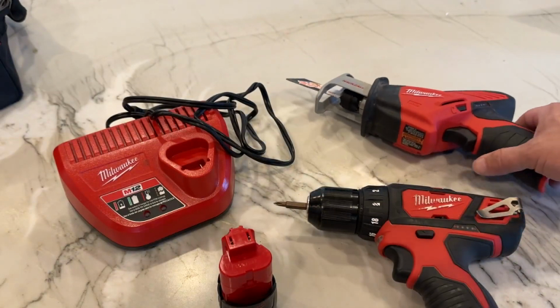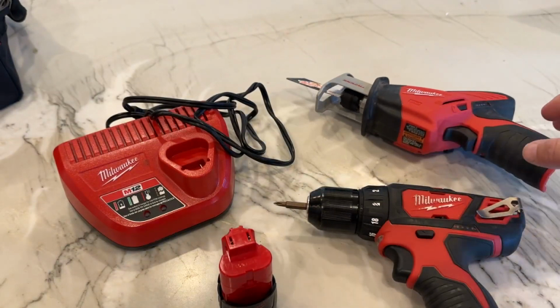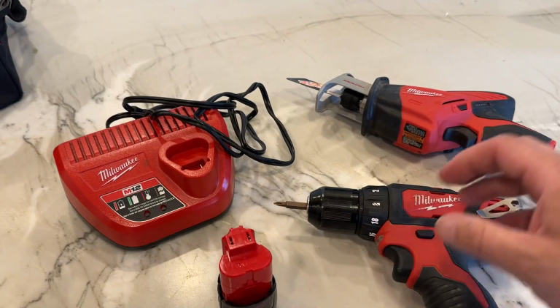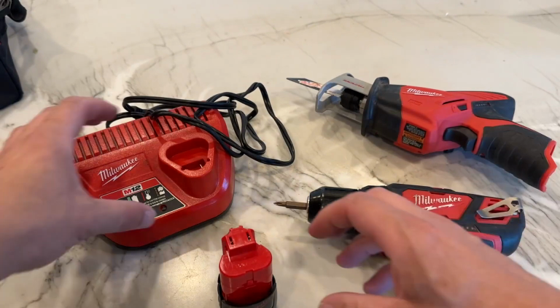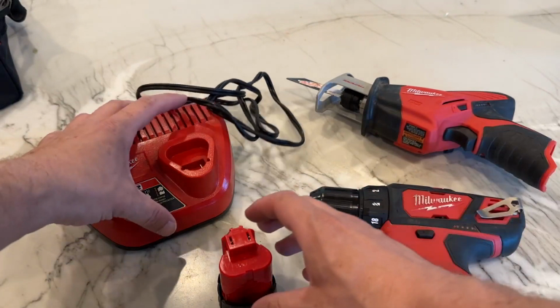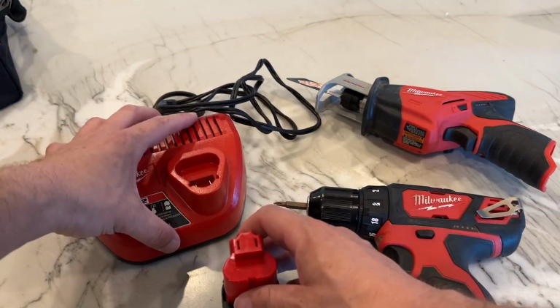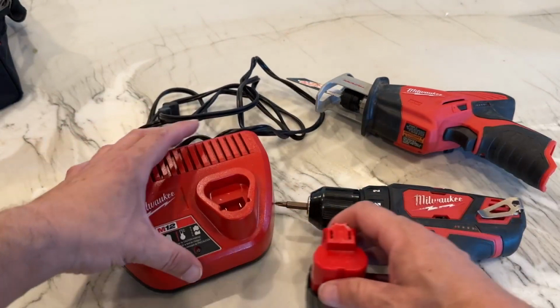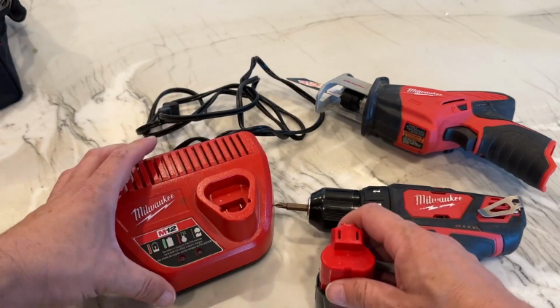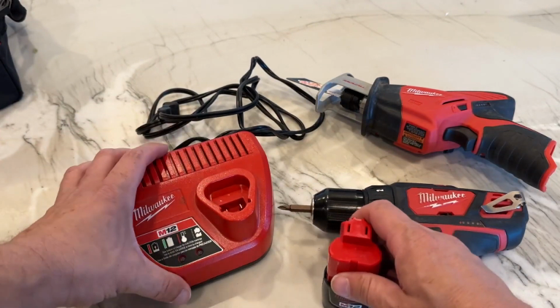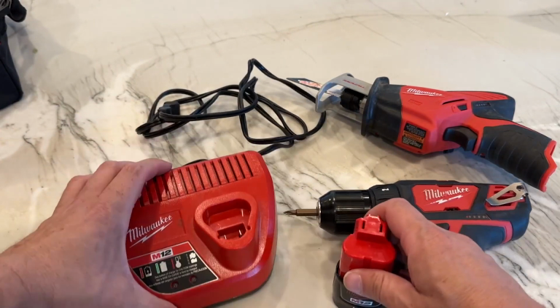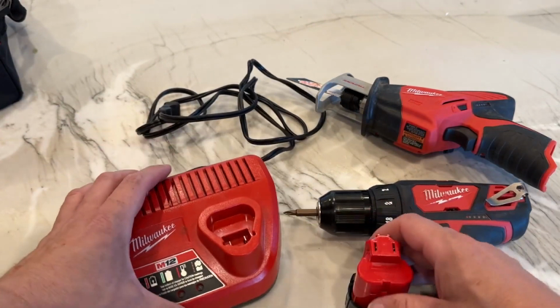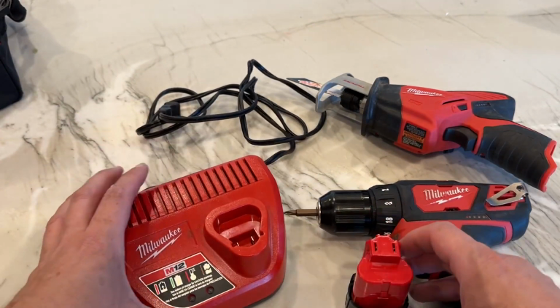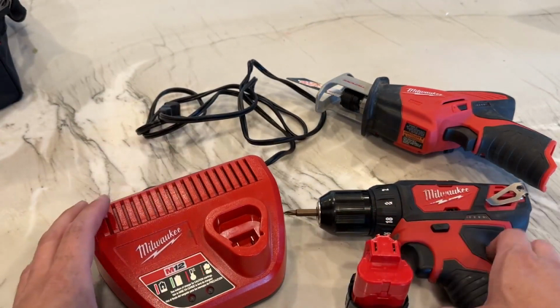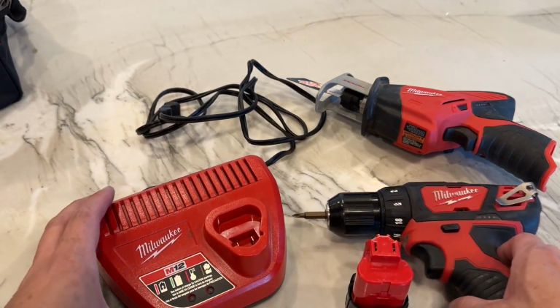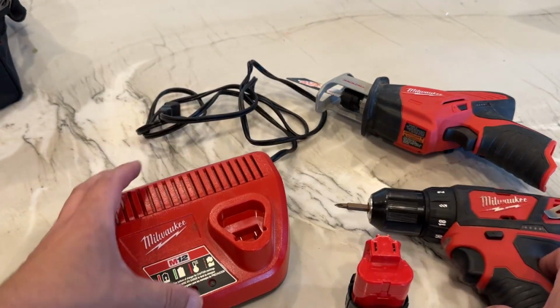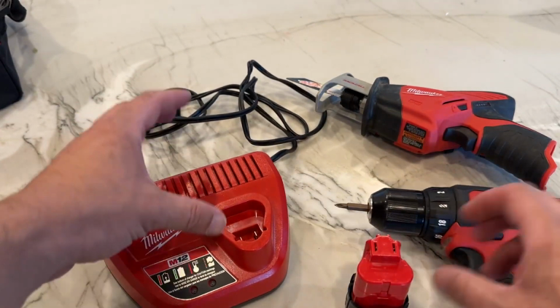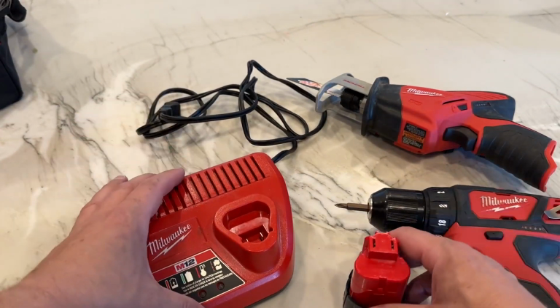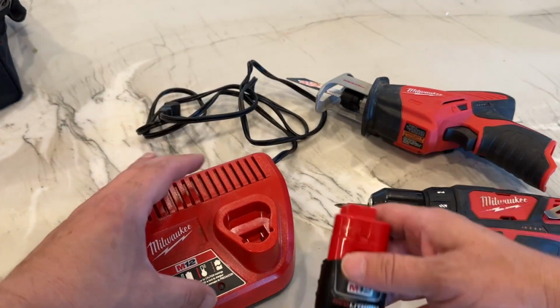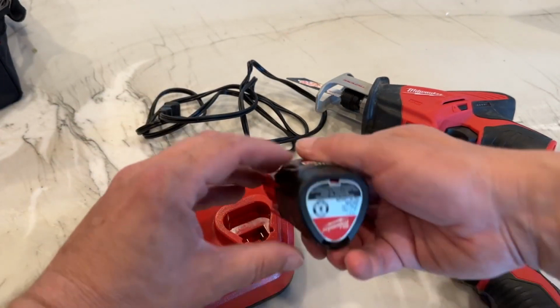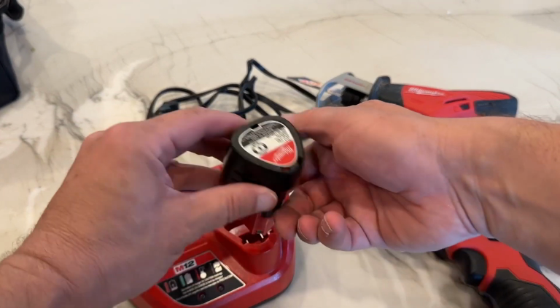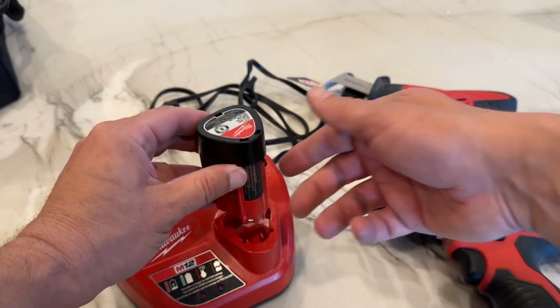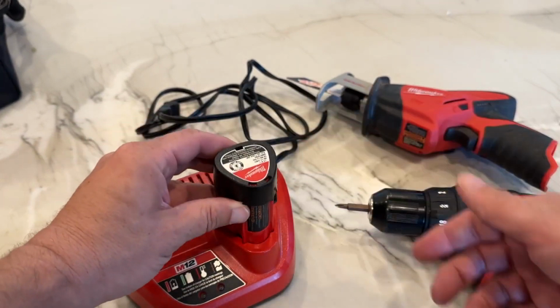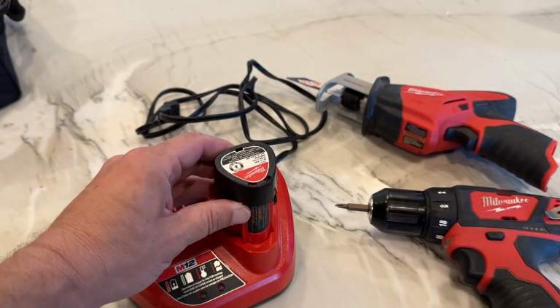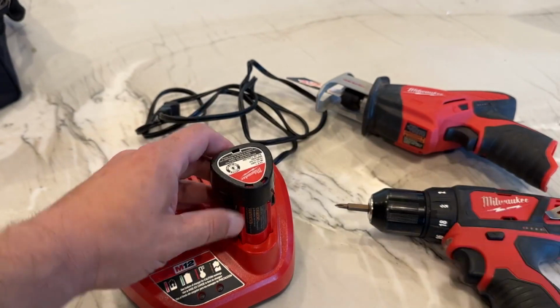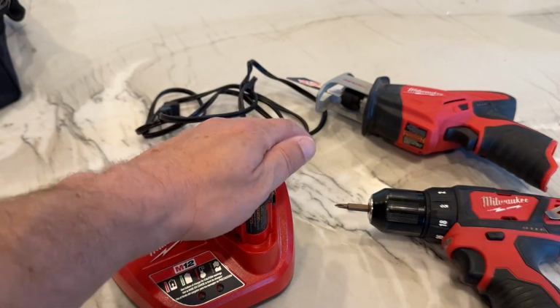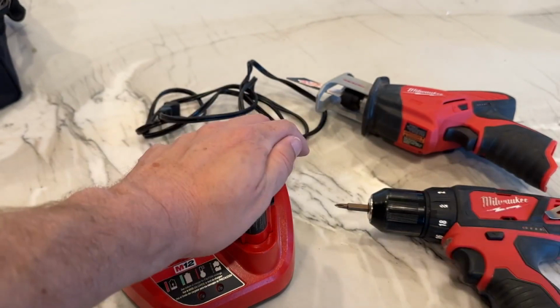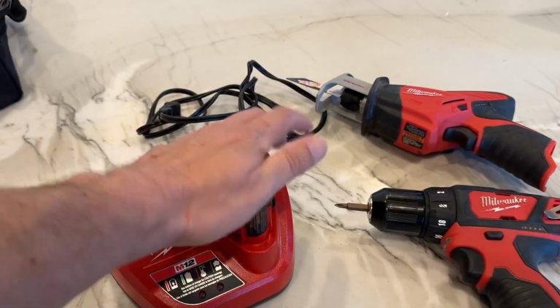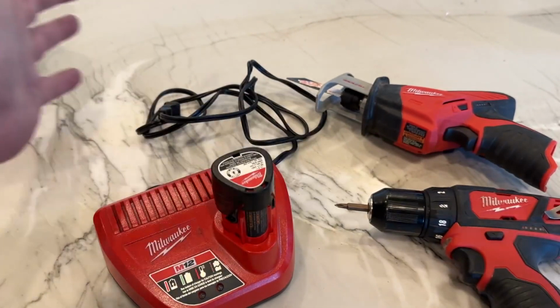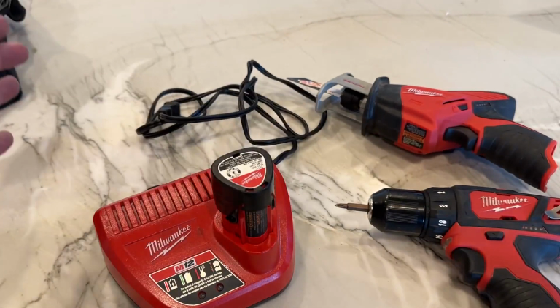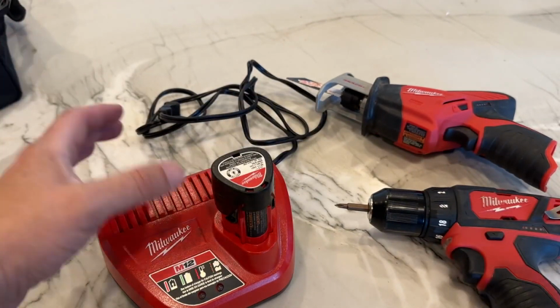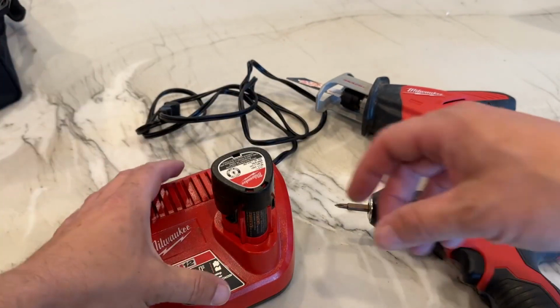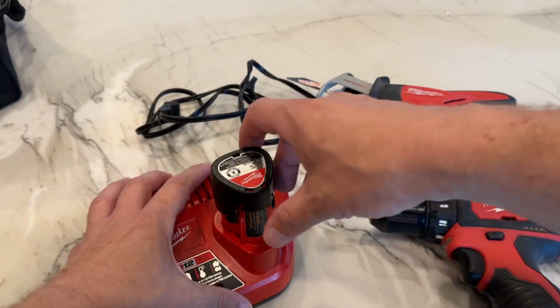As far as the charging station goes, they charge on this little M12 charging station. You just plug it into the wall, pop the battery down upside down like this, and then it'll go ahead and start charging.